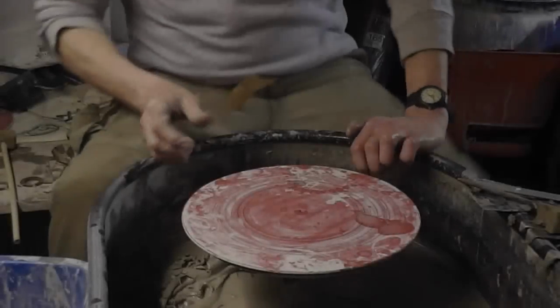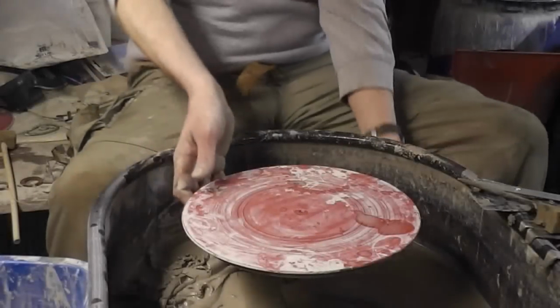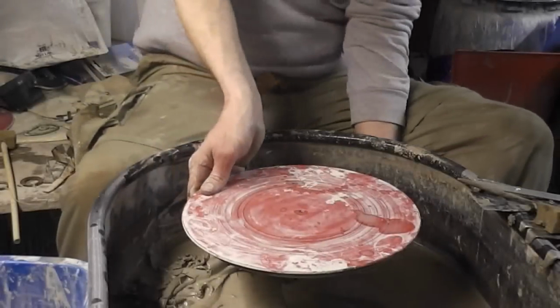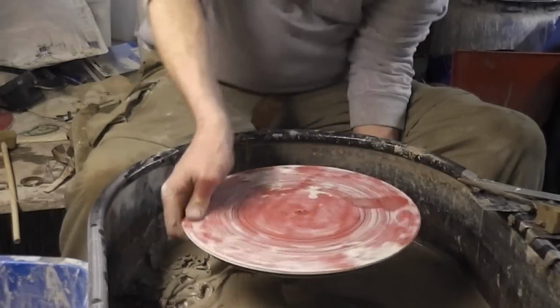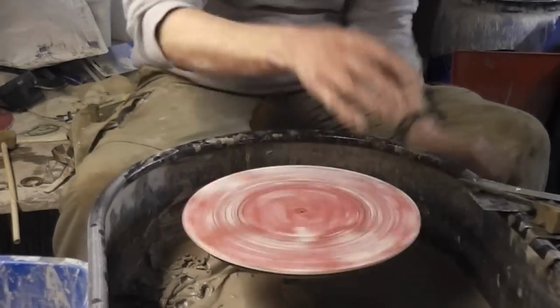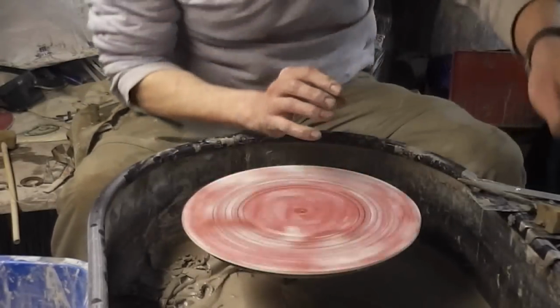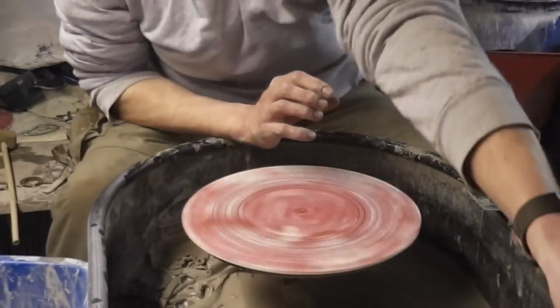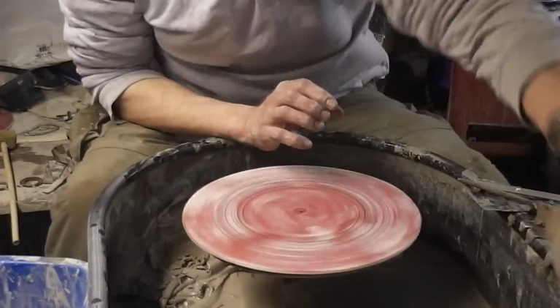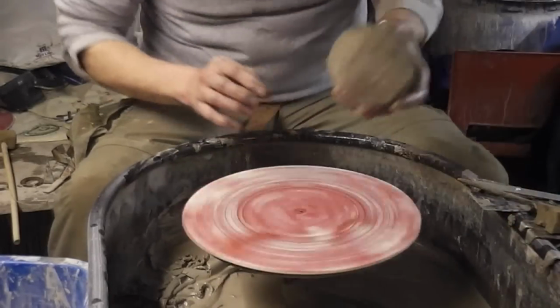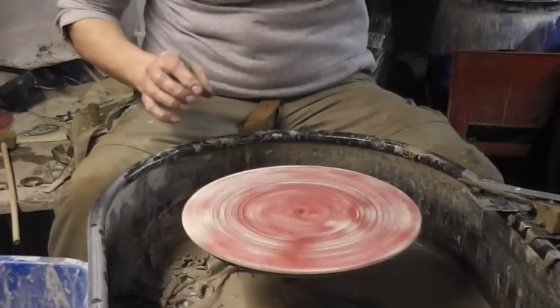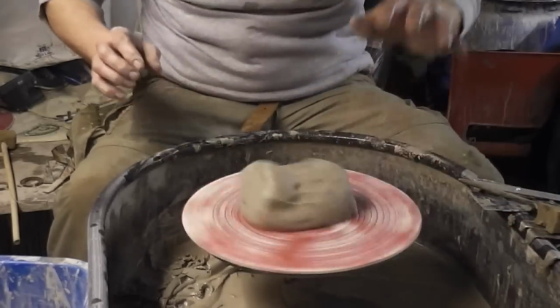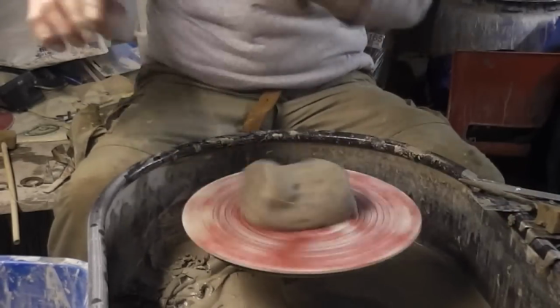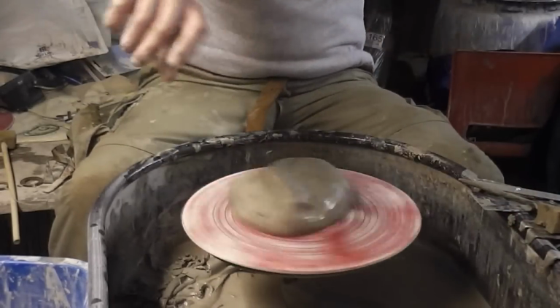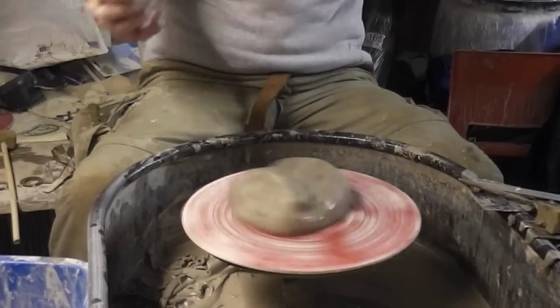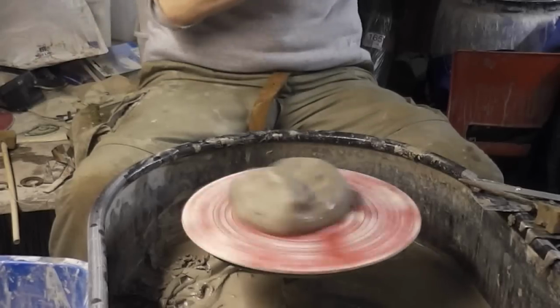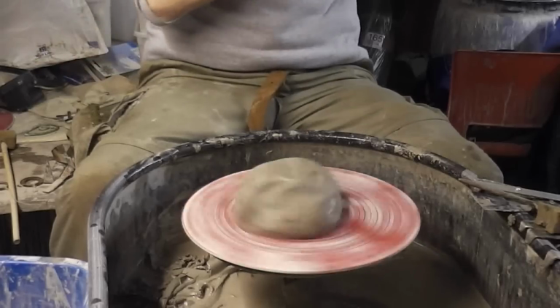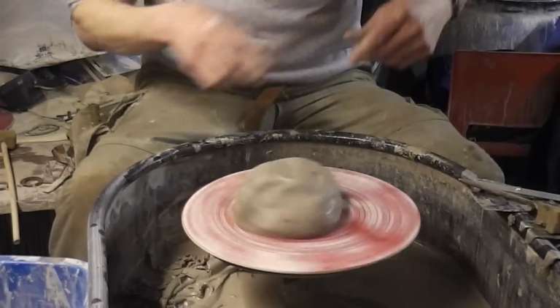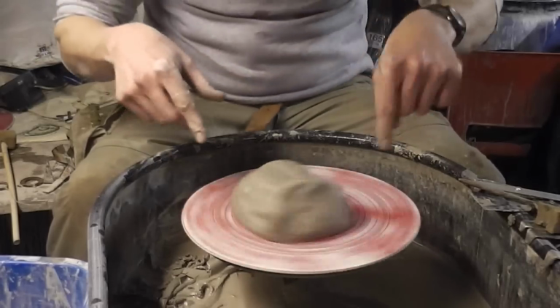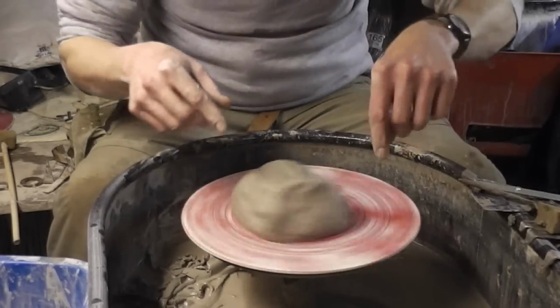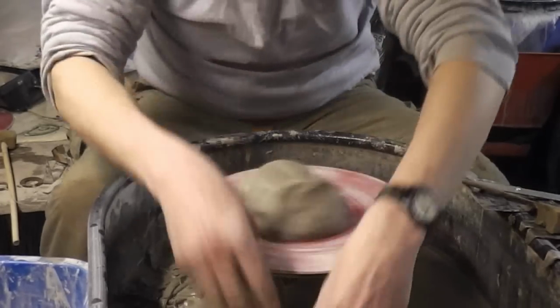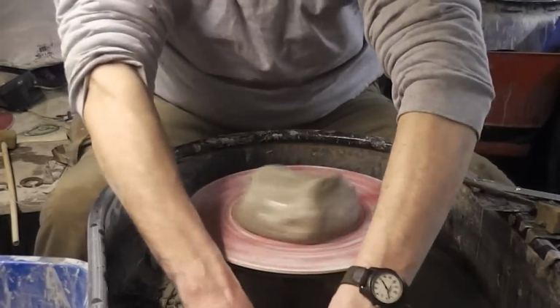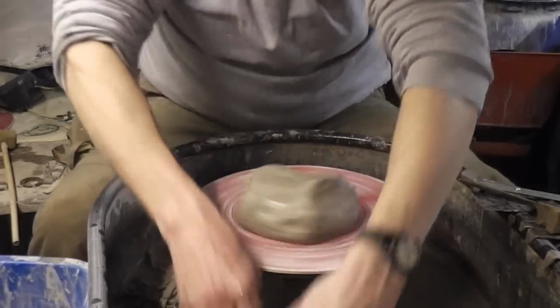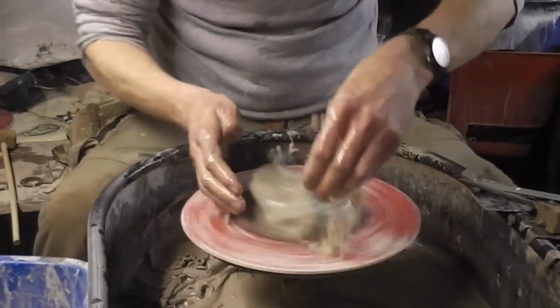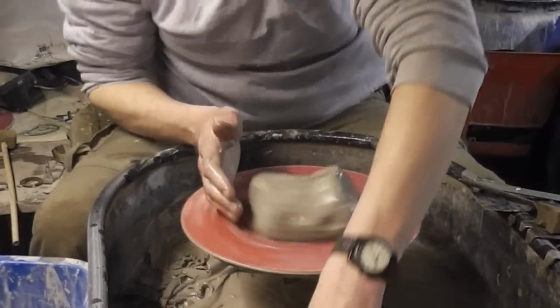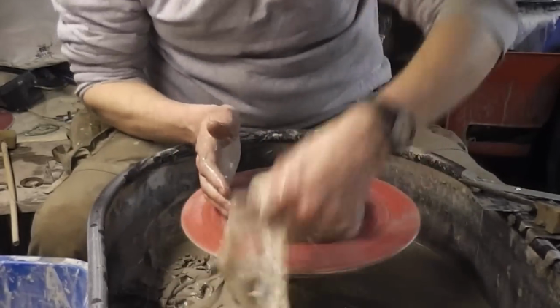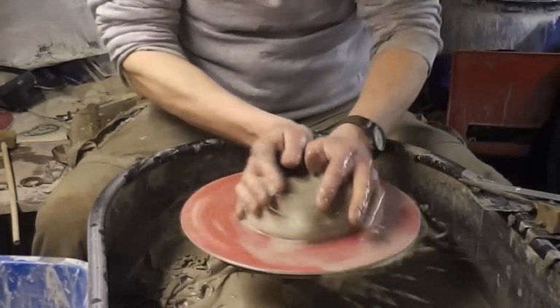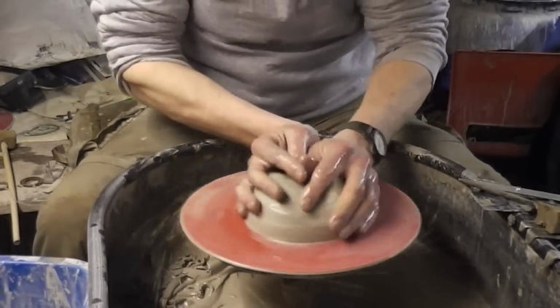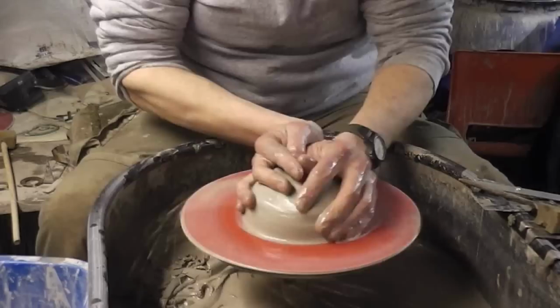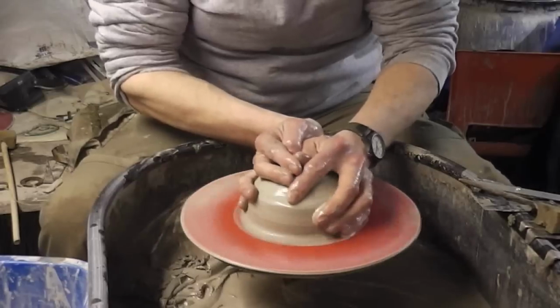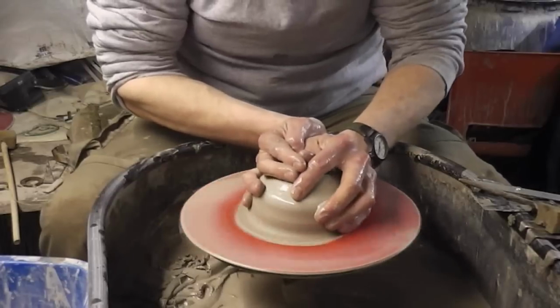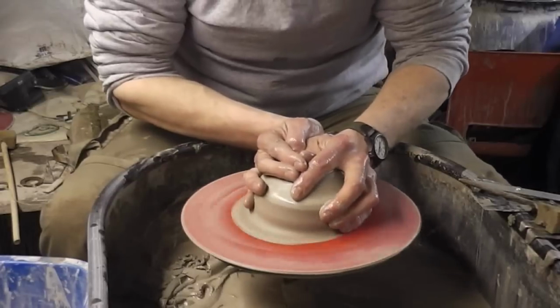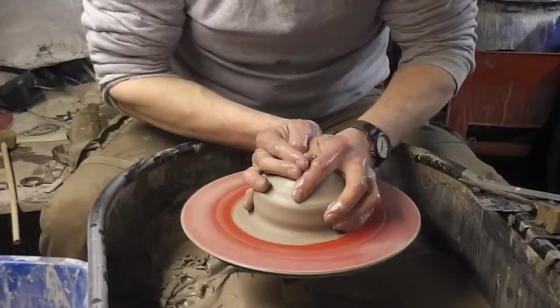Hello folks. I thought I'd try and make a bit of a flan dish, or like a pie dish, with a sort of fluted top. No idea how it'll turn out, so it's a bit of a trial and error job.